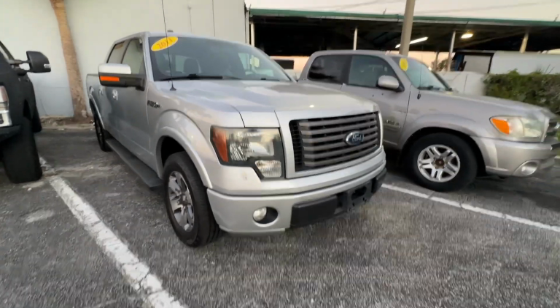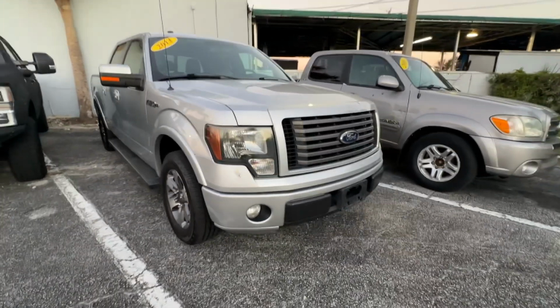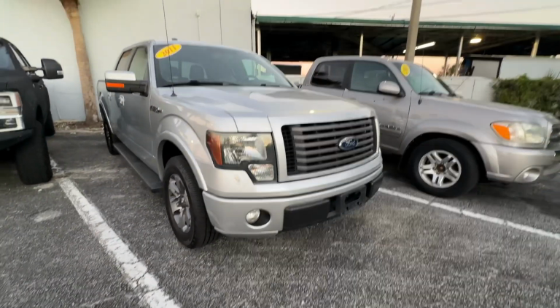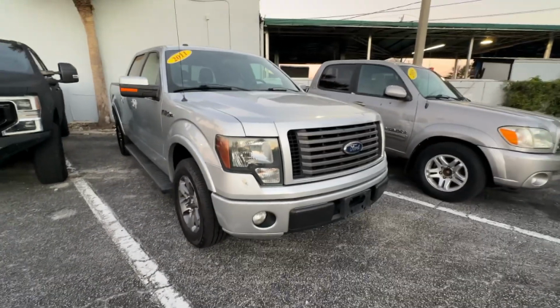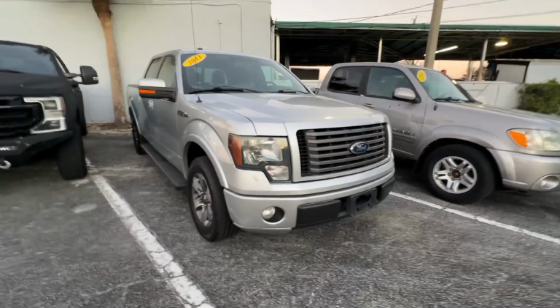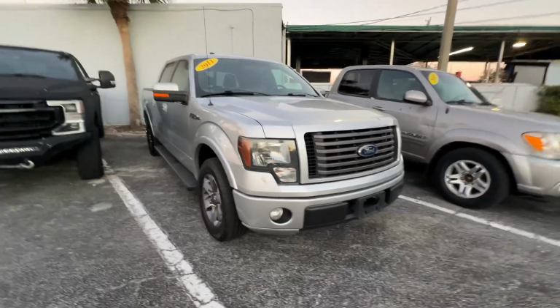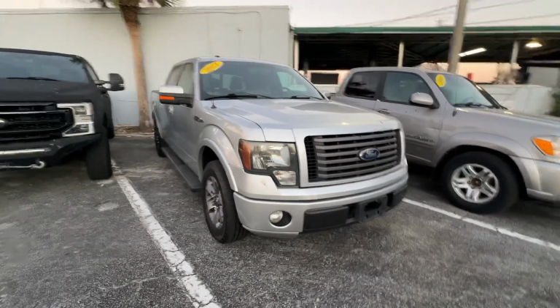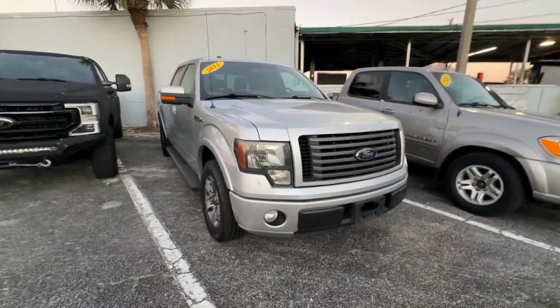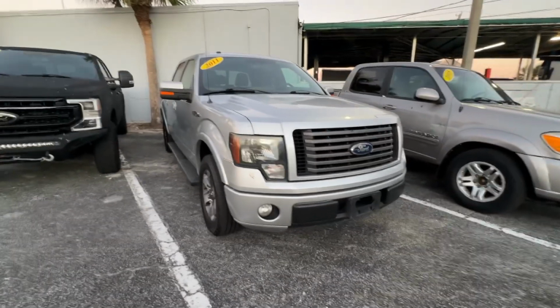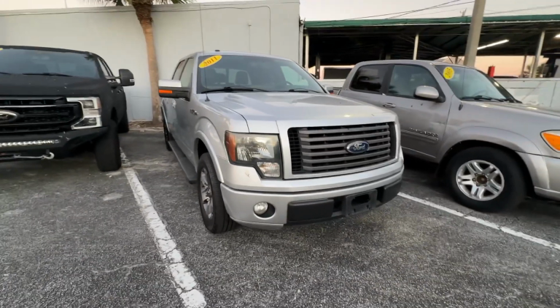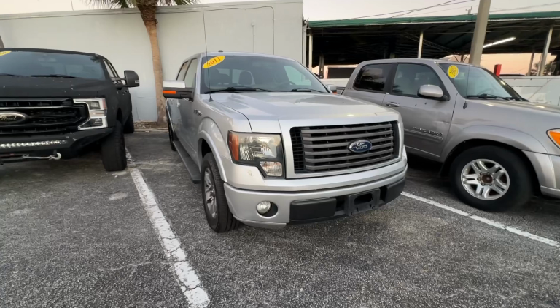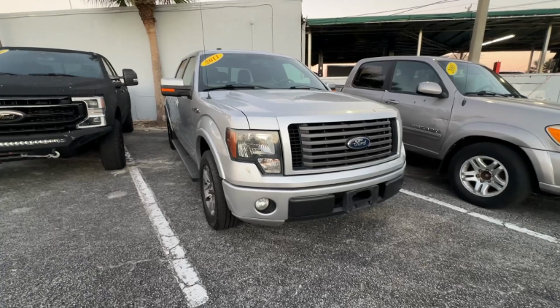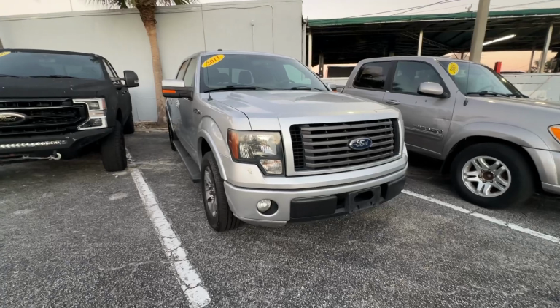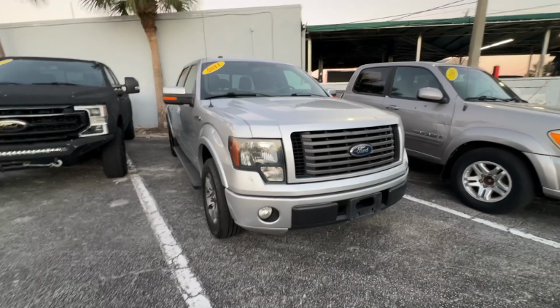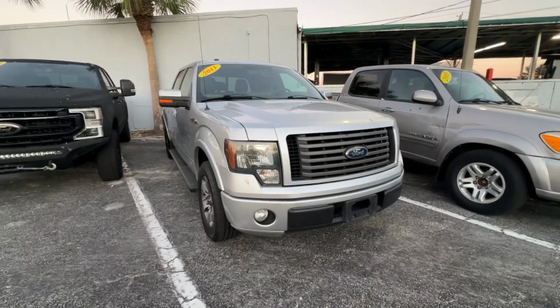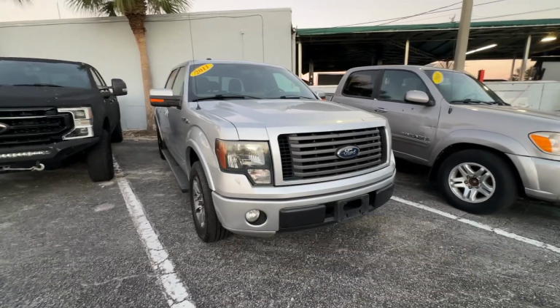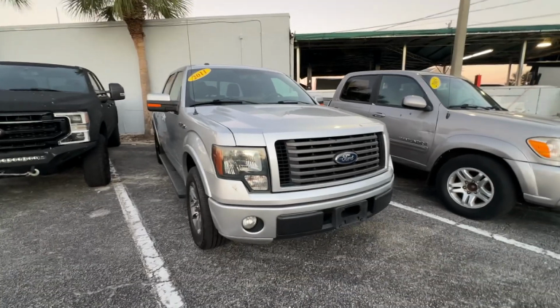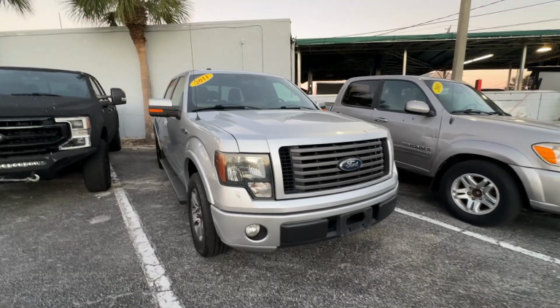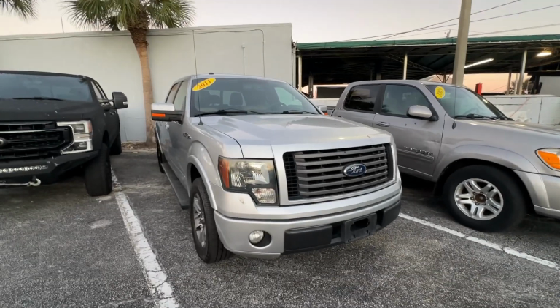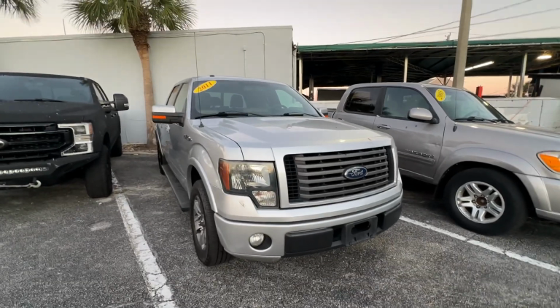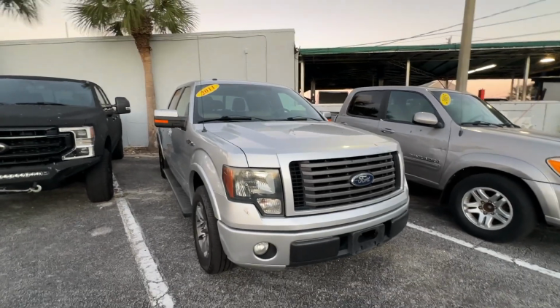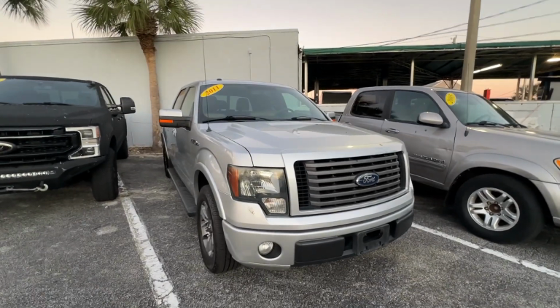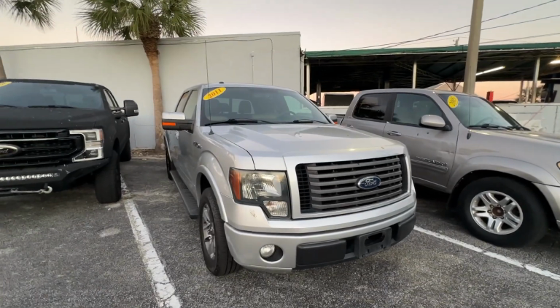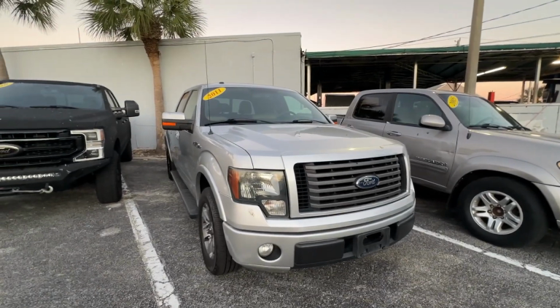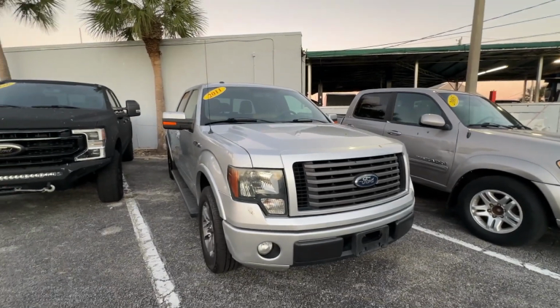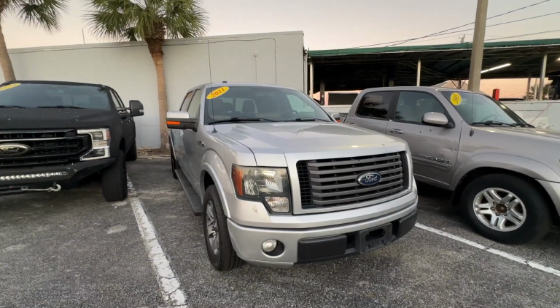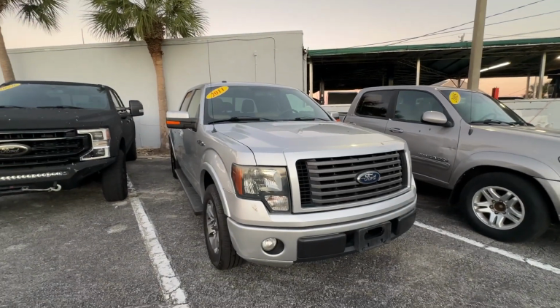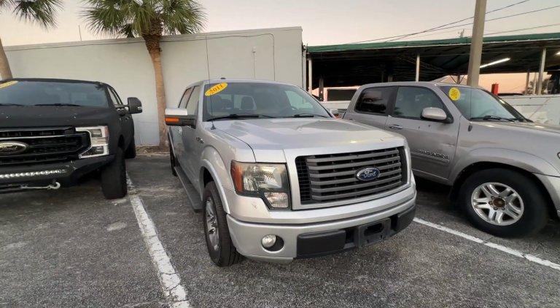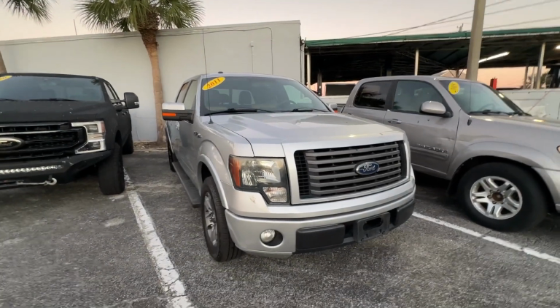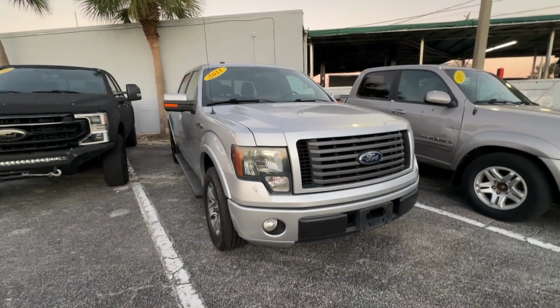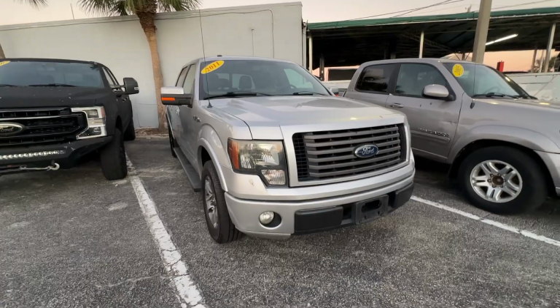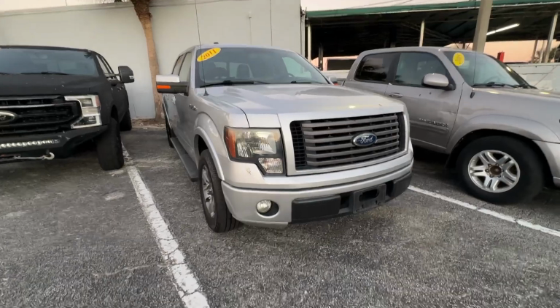Anyway, back to the video. We're going to point out any flaws or blemishes — other than the bird poop on the car — just so there's no surprise to any of our out-of-town buyers.